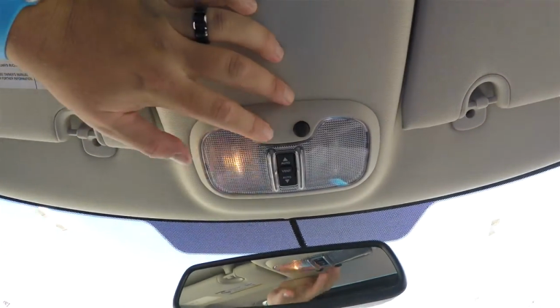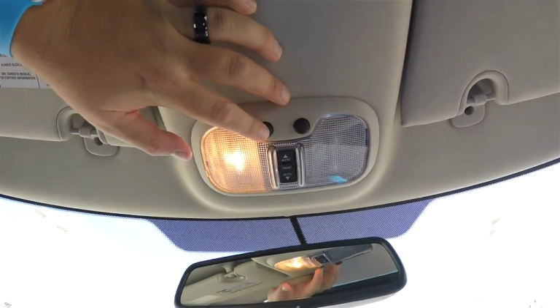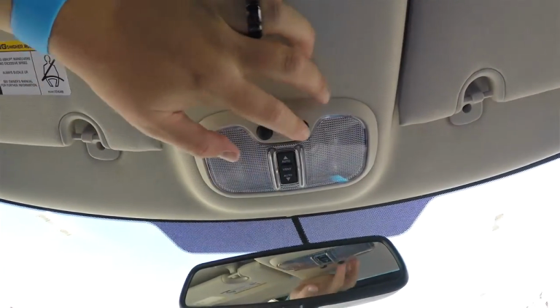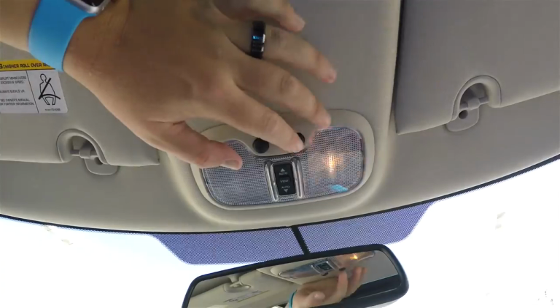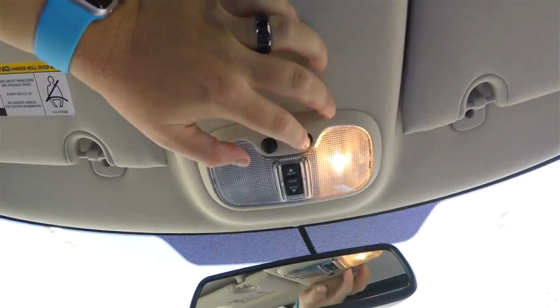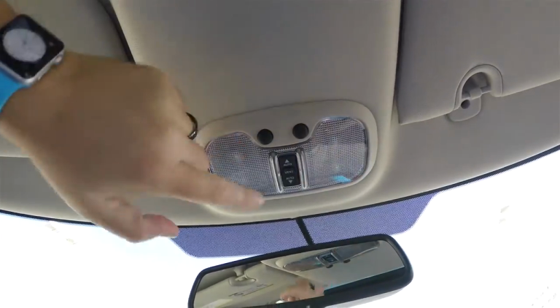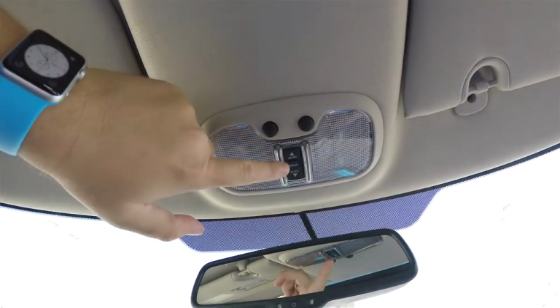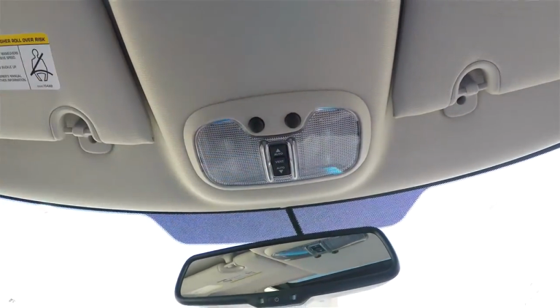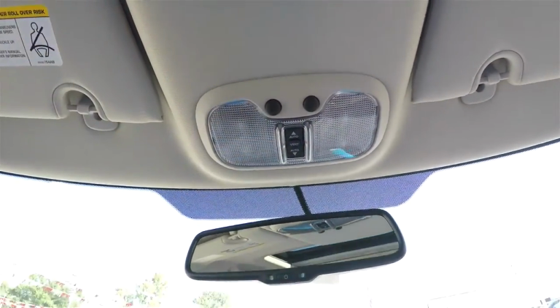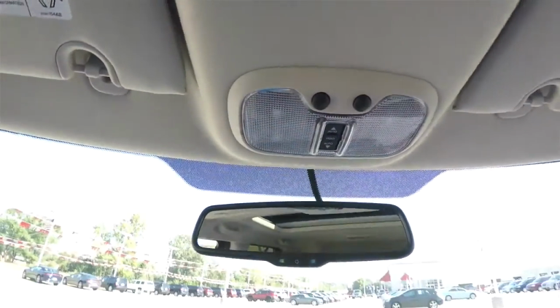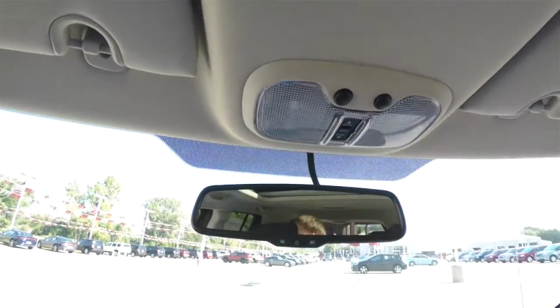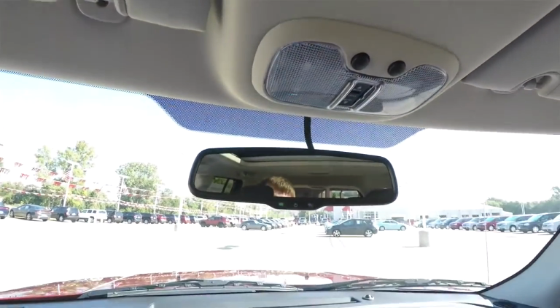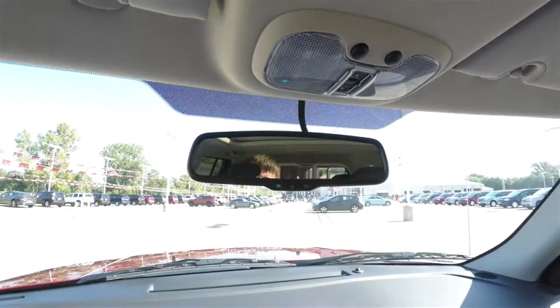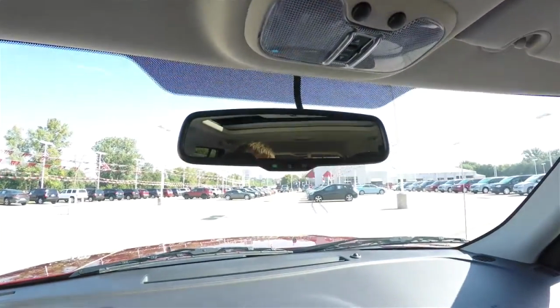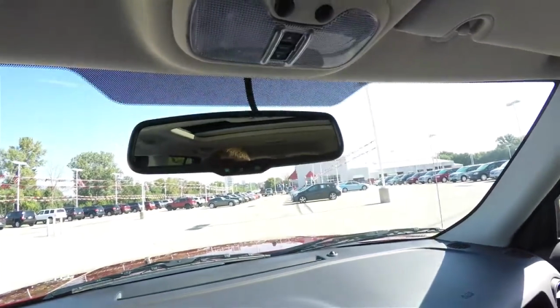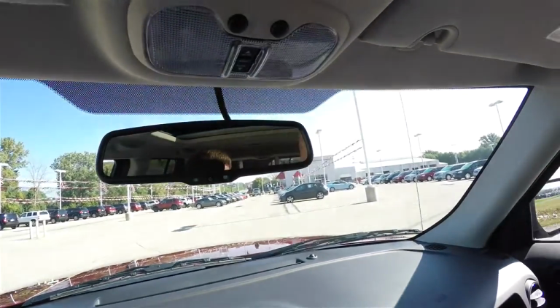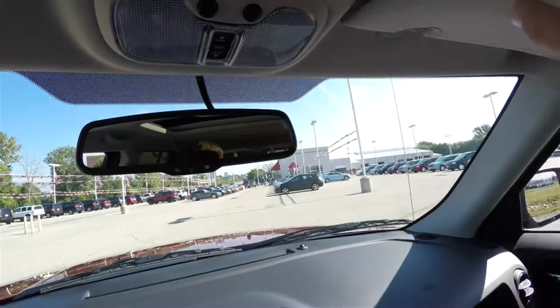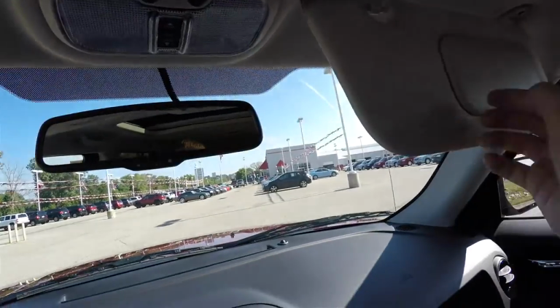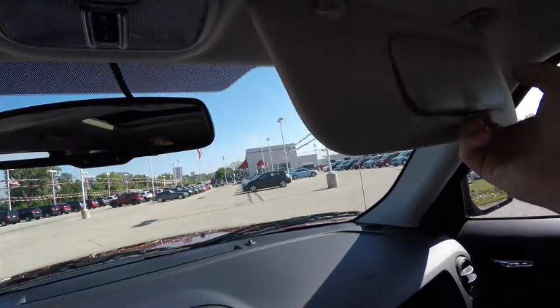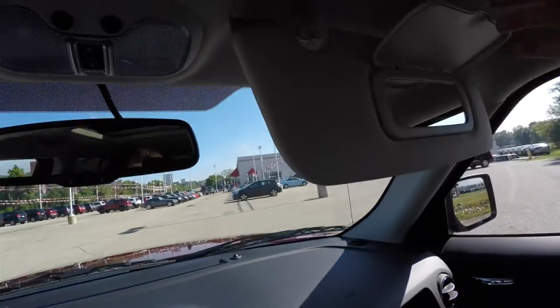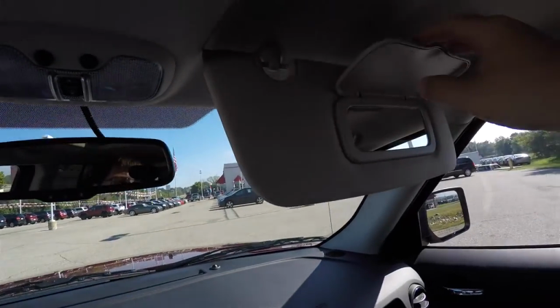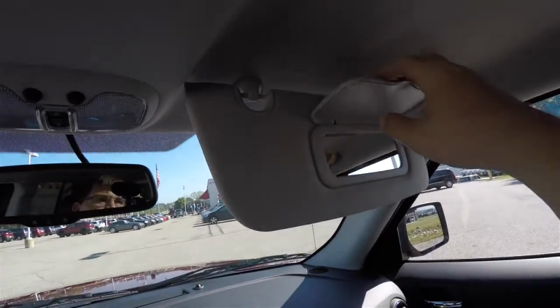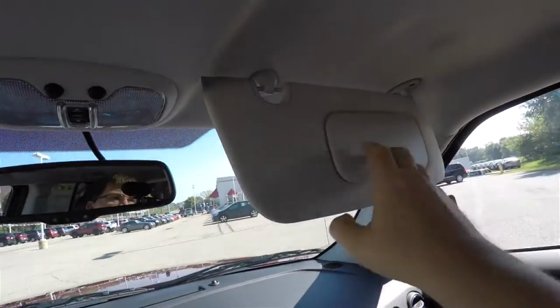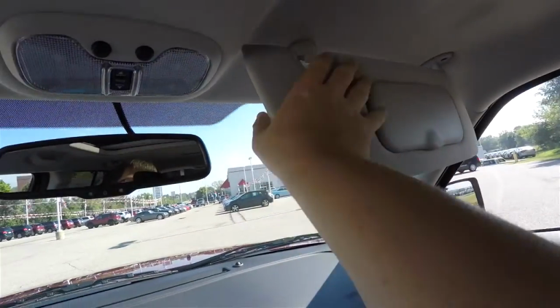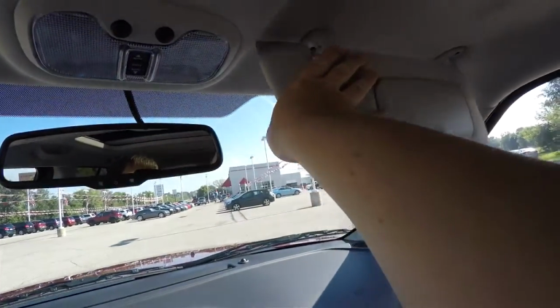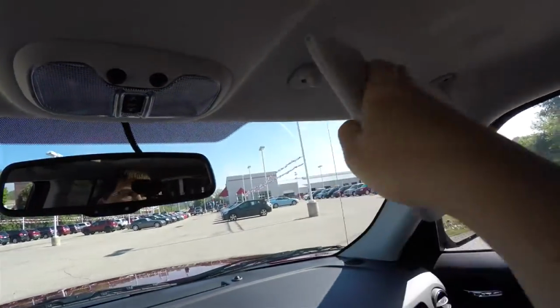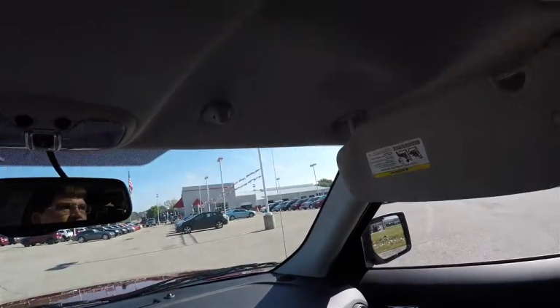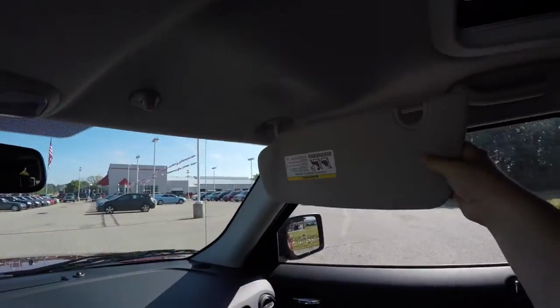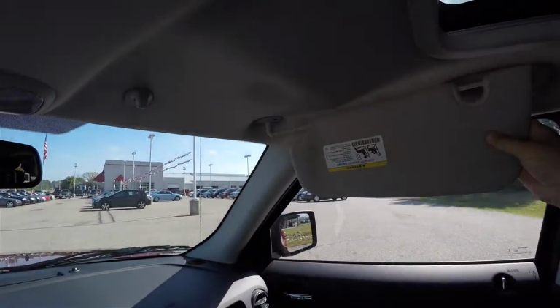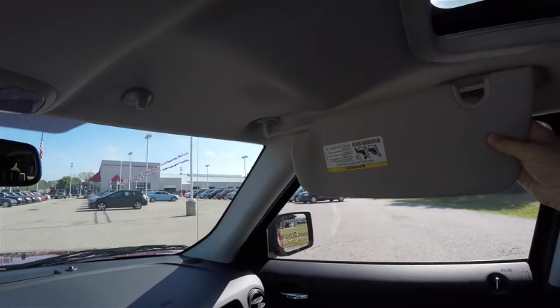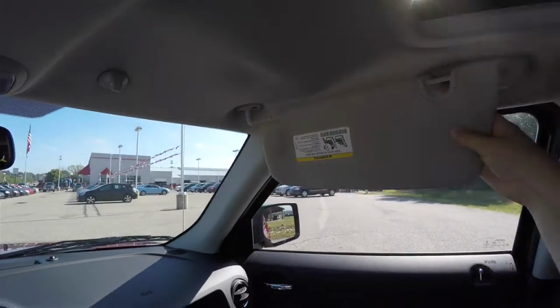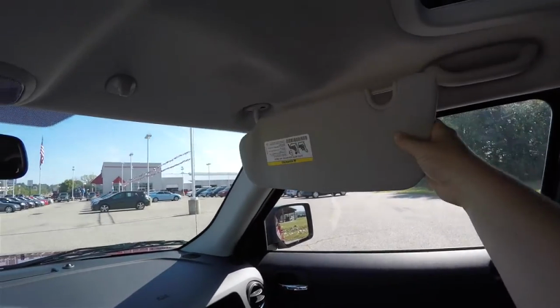Overhead you have map lights and the power sunroof control. There's also an automatic dimming rearview mirror, vanity mirrors, and sliding visors.